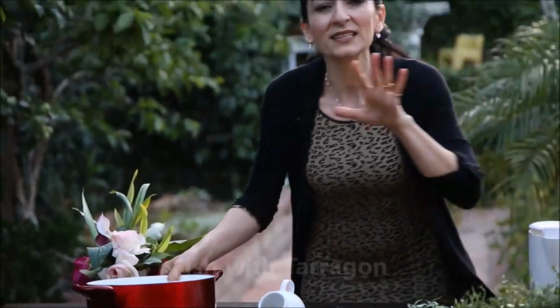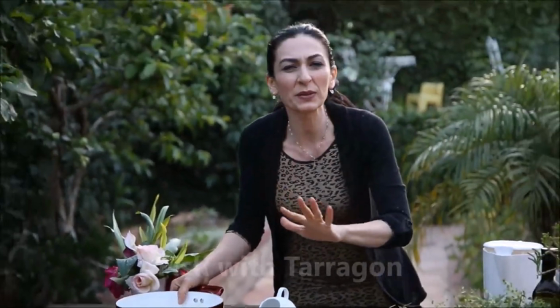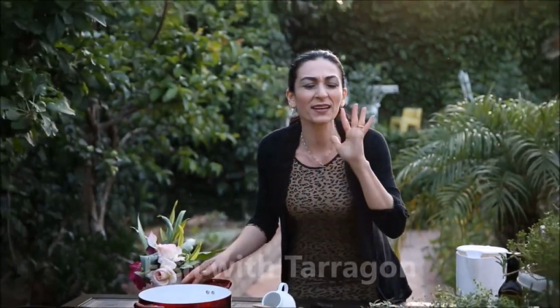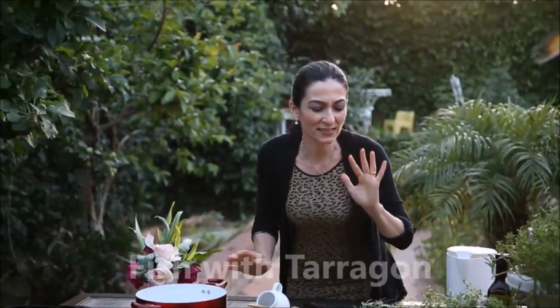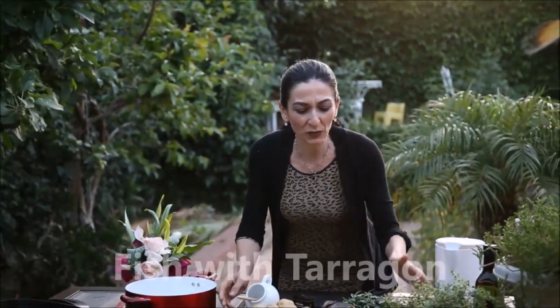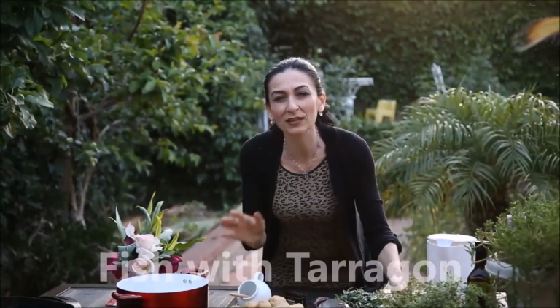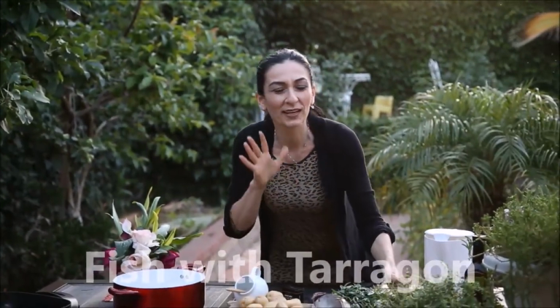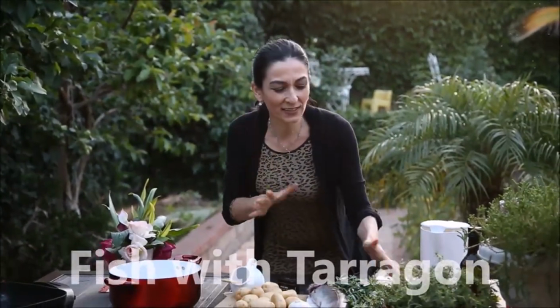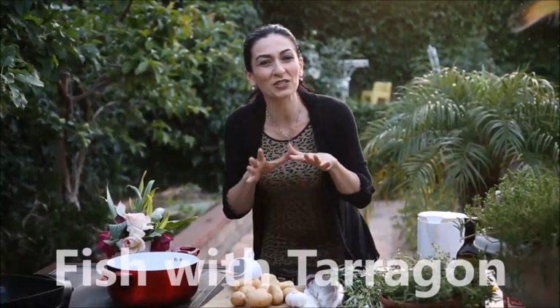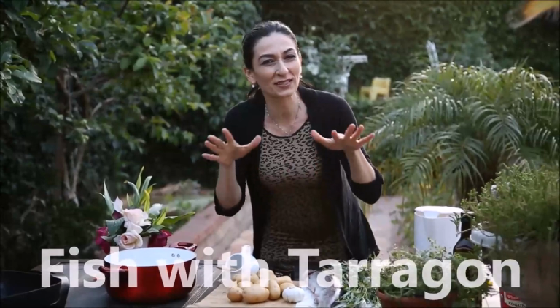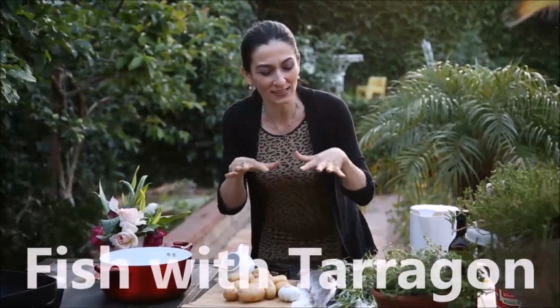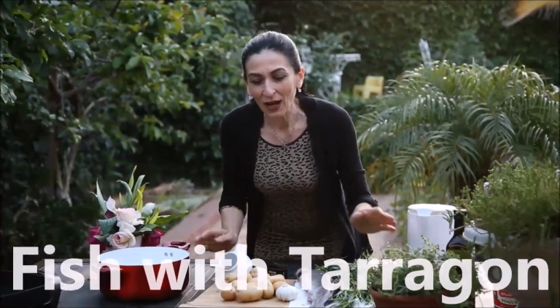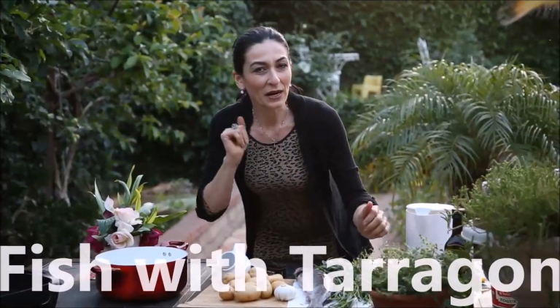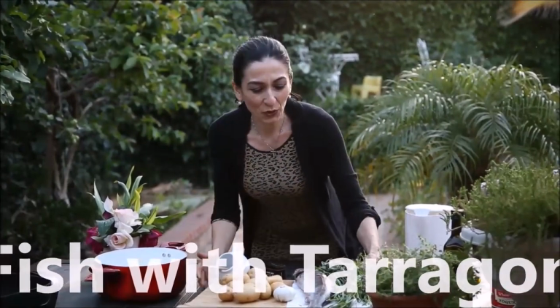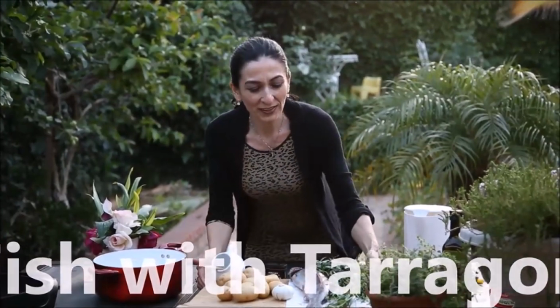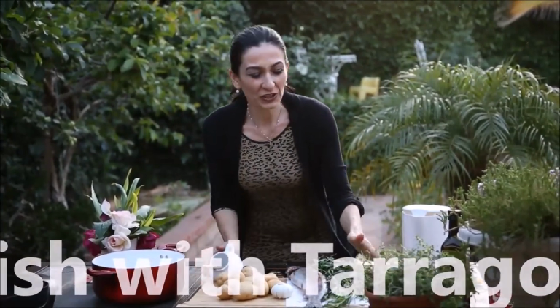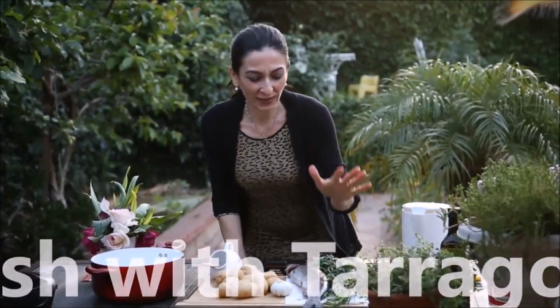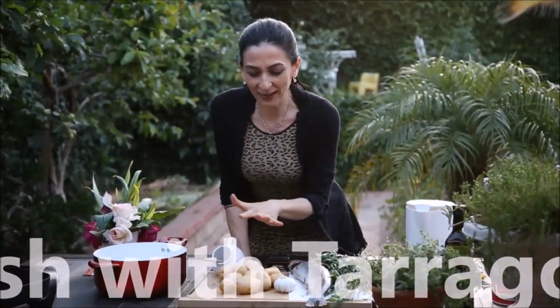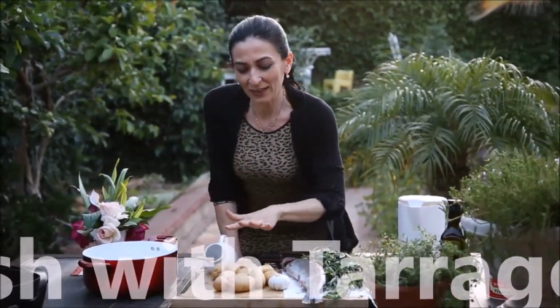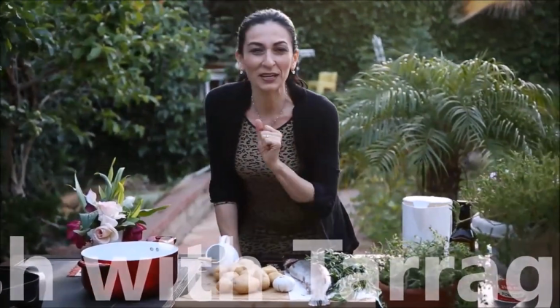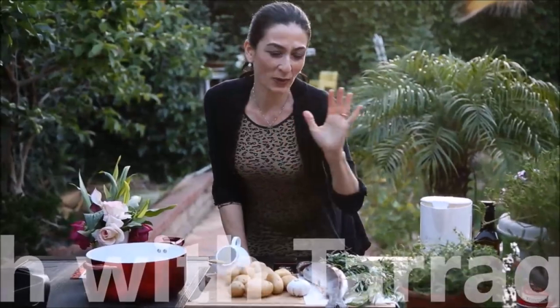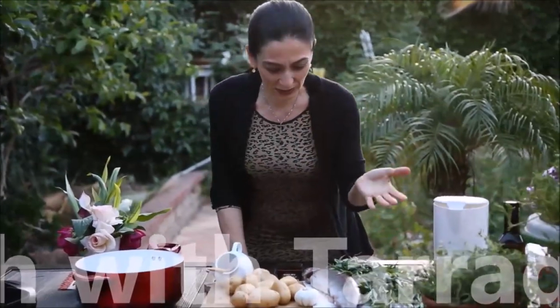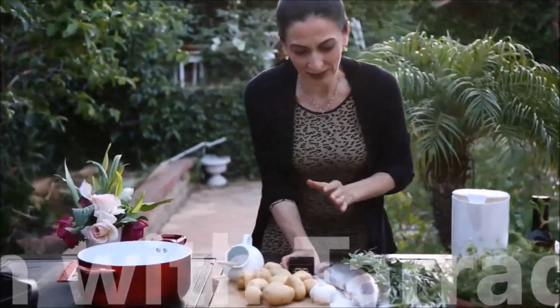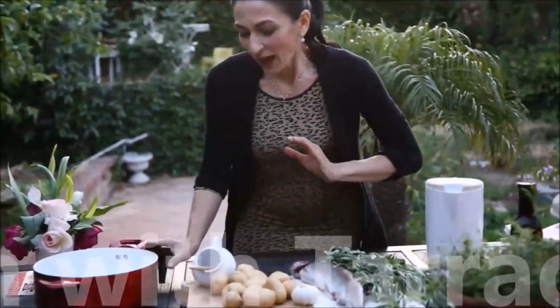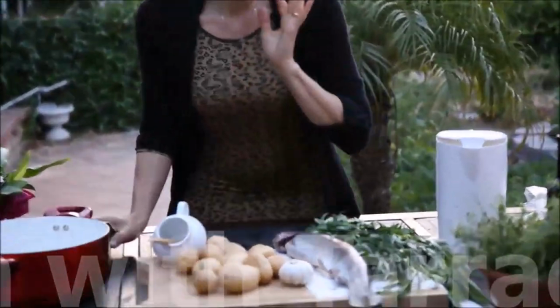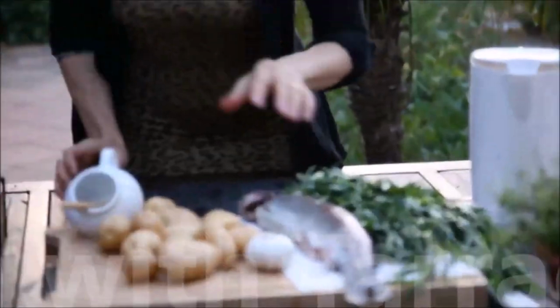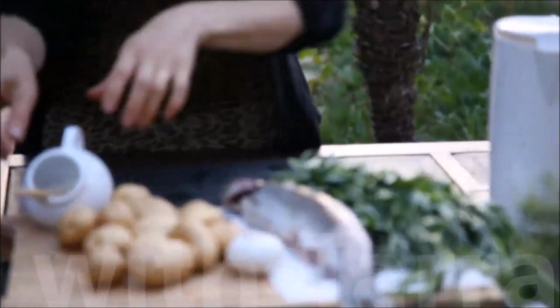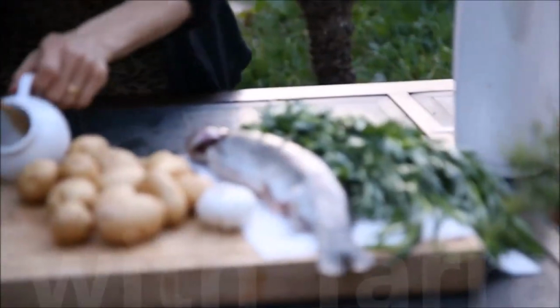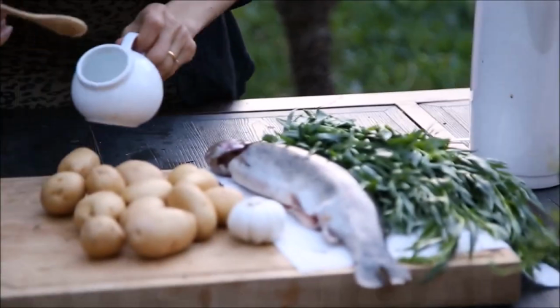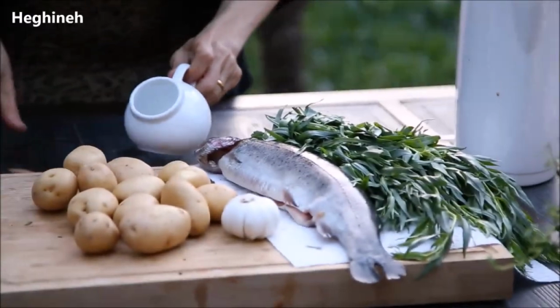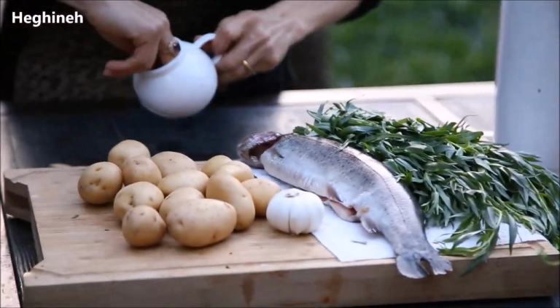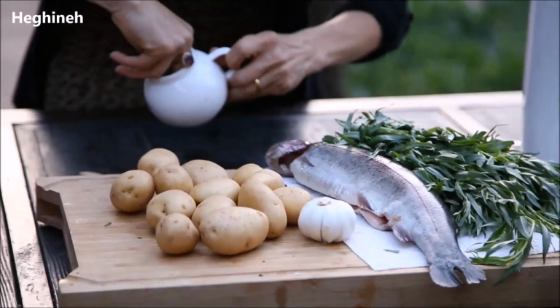The simplest and easiest way to make a quick dinner, especially when Easter is around the corner: fish with tarragon and potatoes from Armenian cuisine. Here's how we make it — very quick and easy instructions.